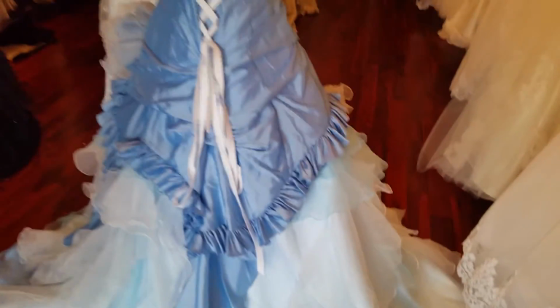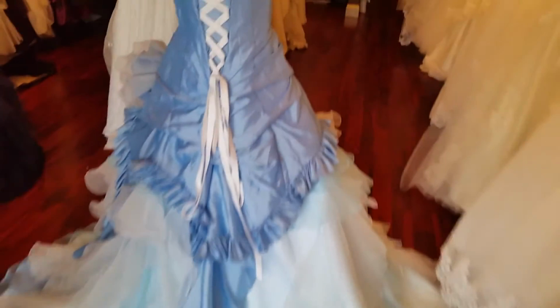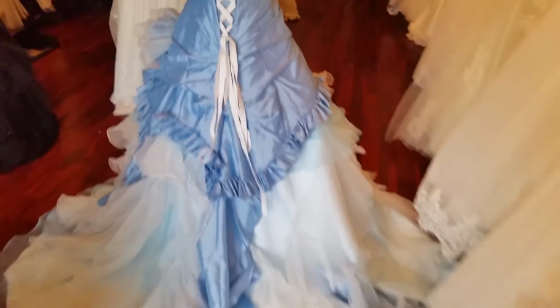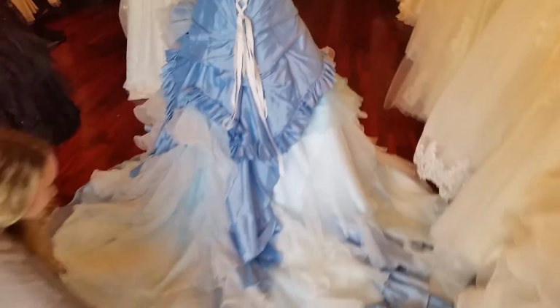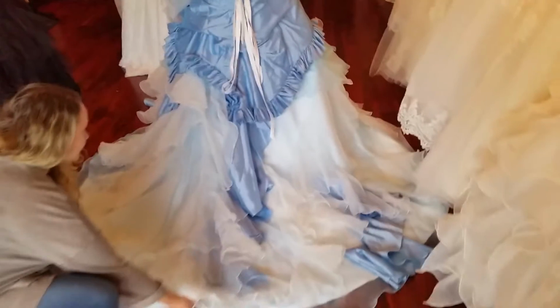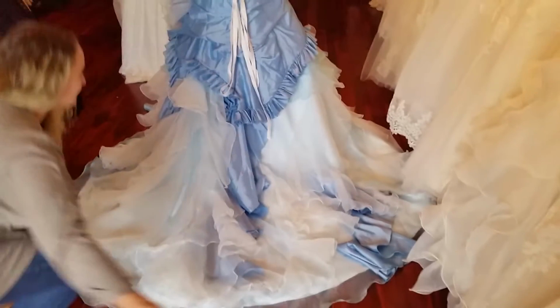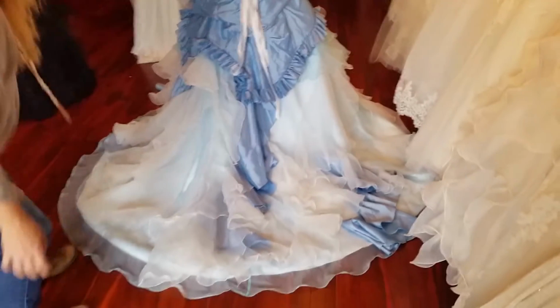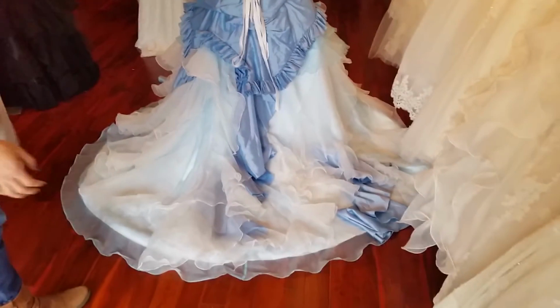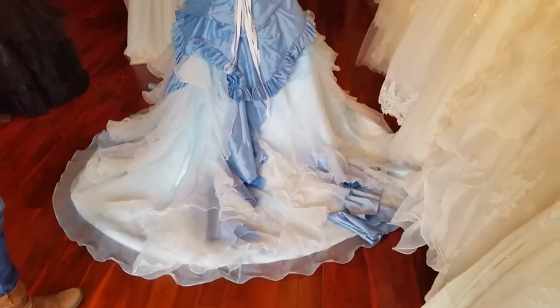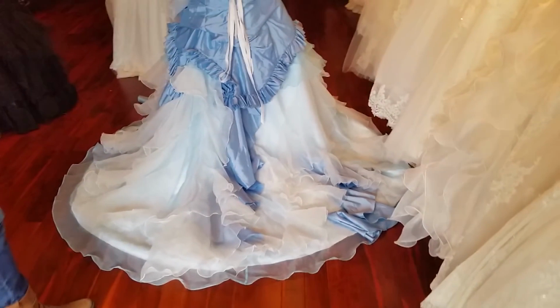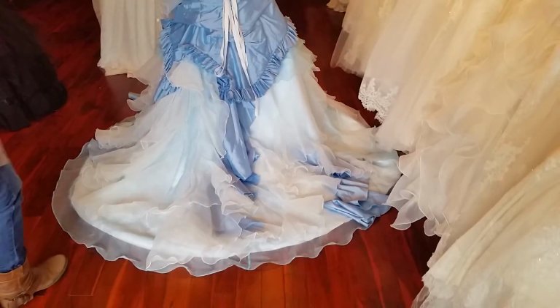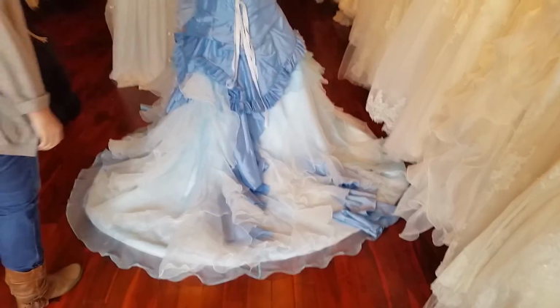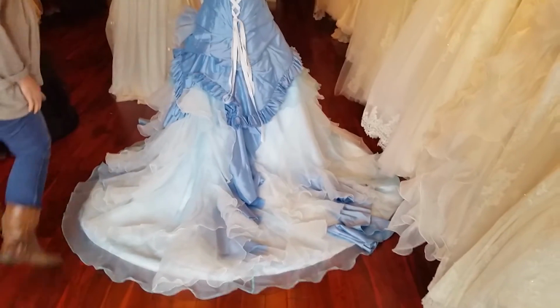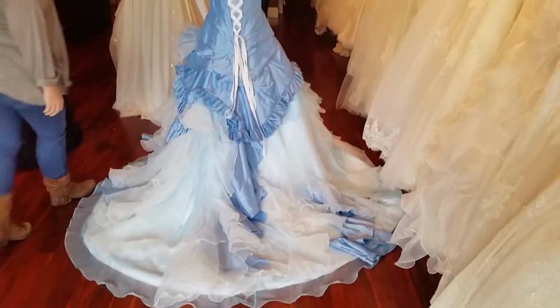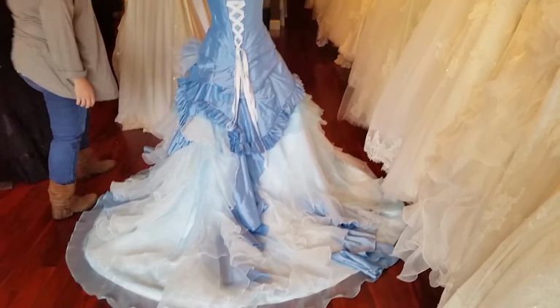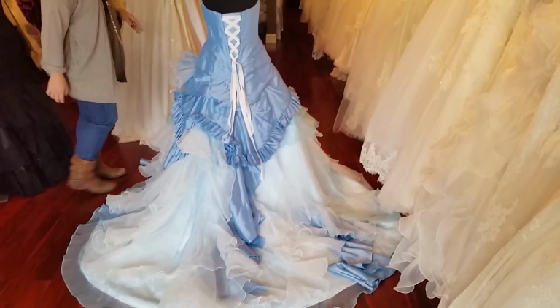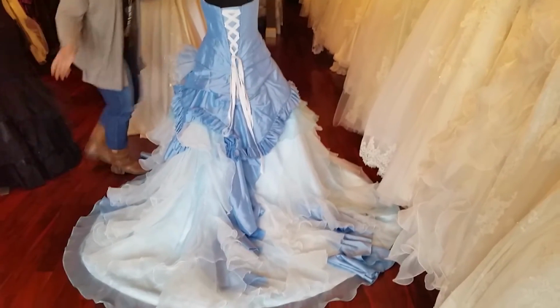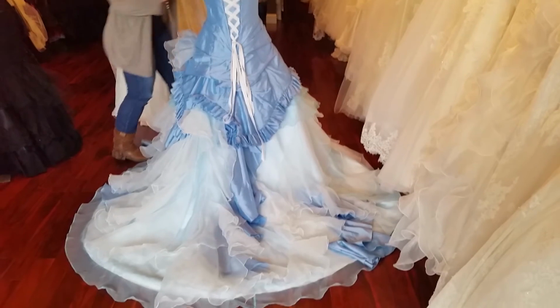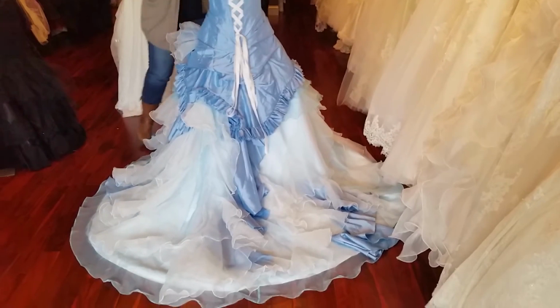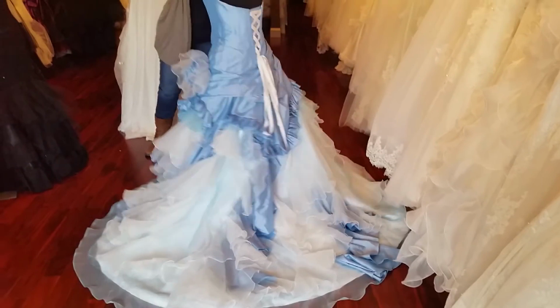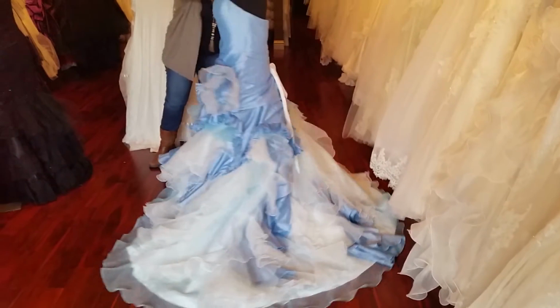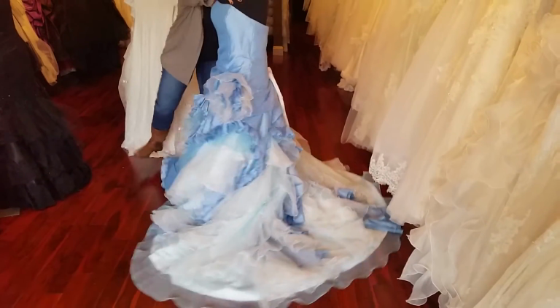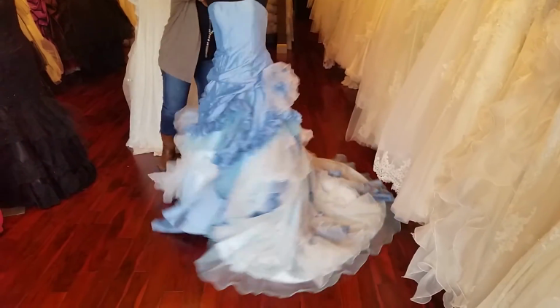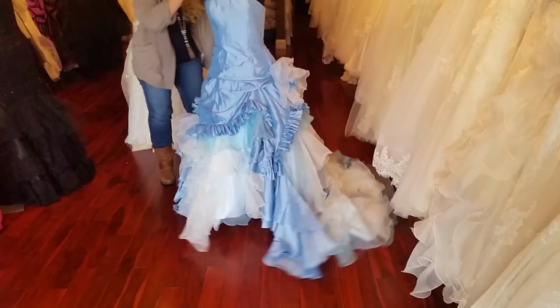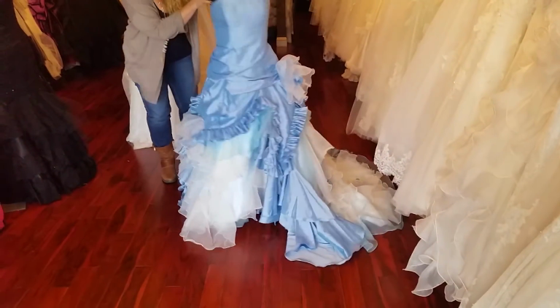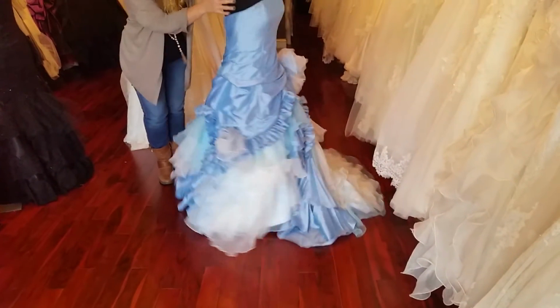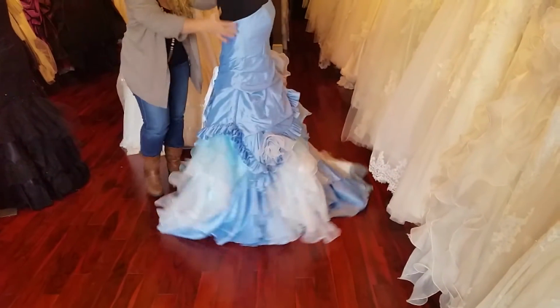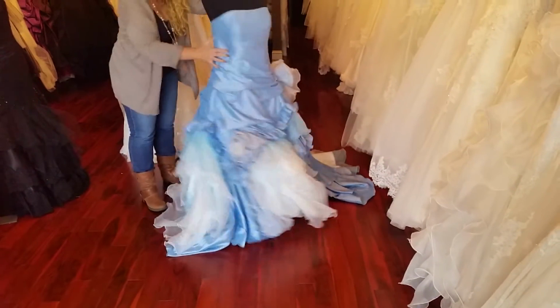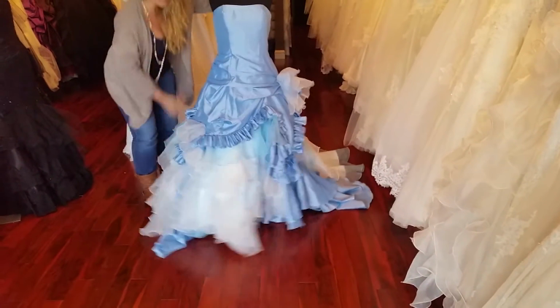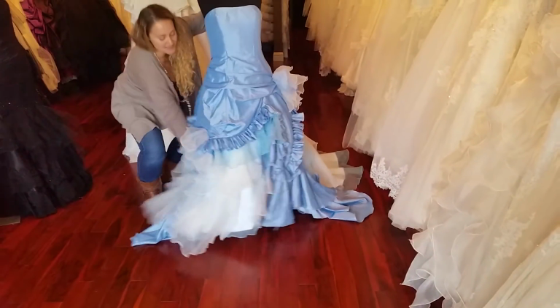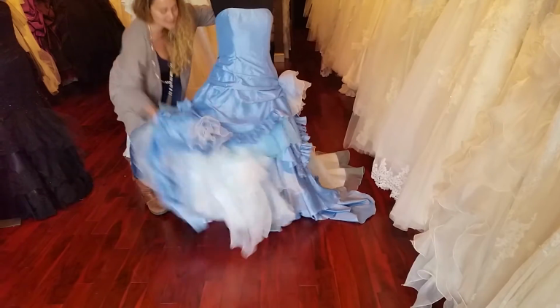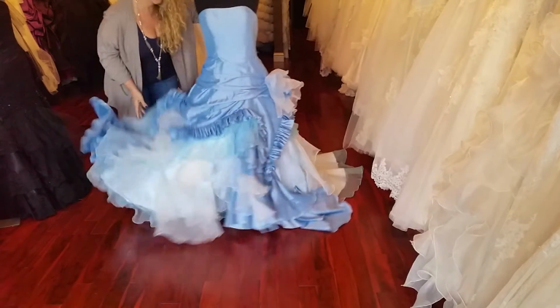Take a look at how gorgeous this train is — isn't that beautiful? All of our gowns are fully lined, fully boned, and interfaced with bust cup support.